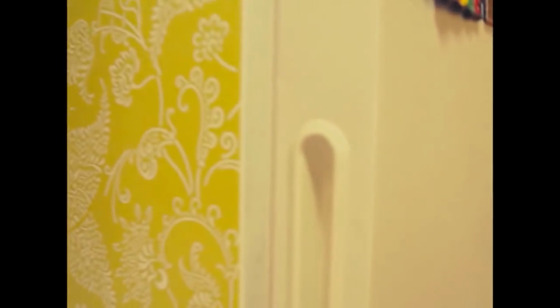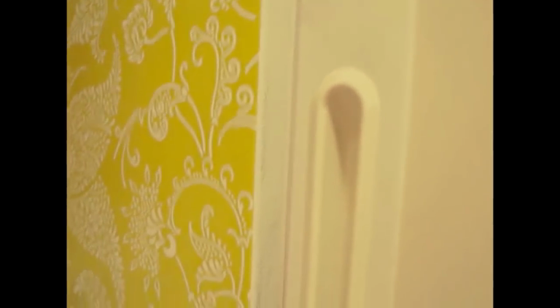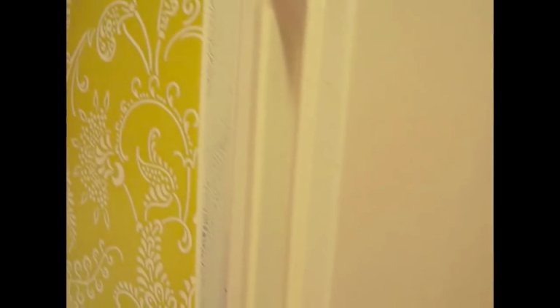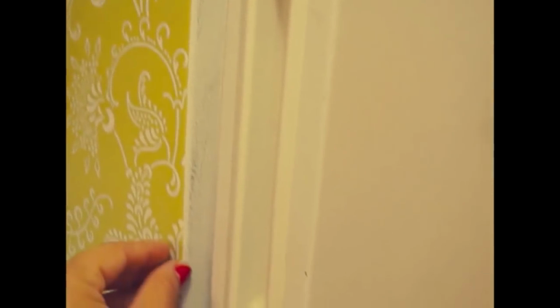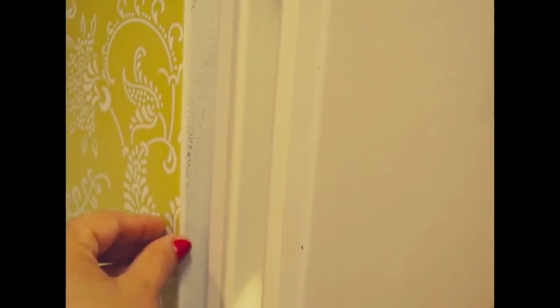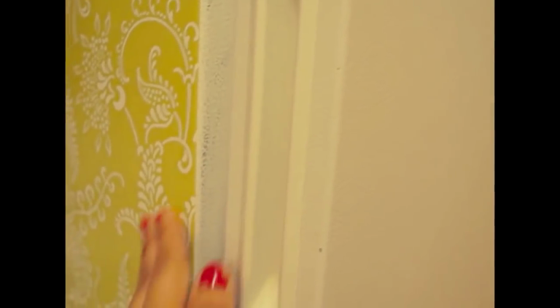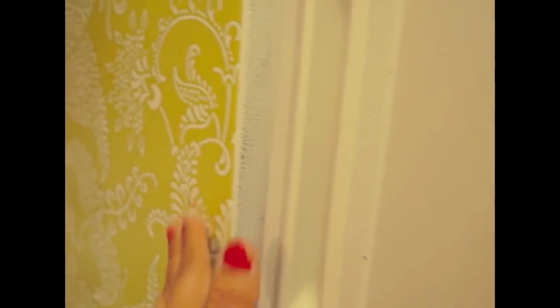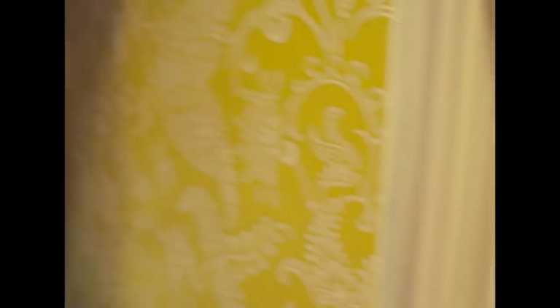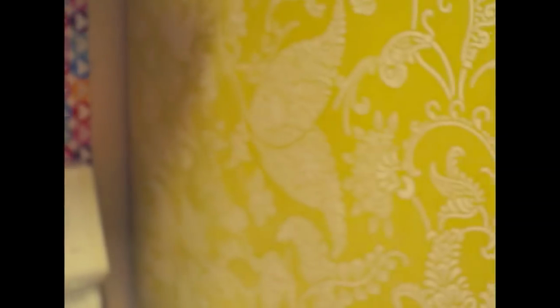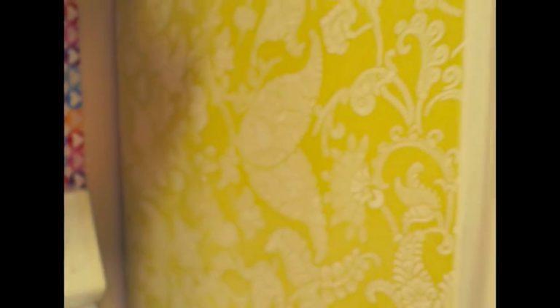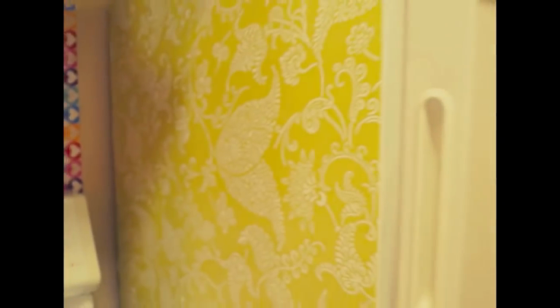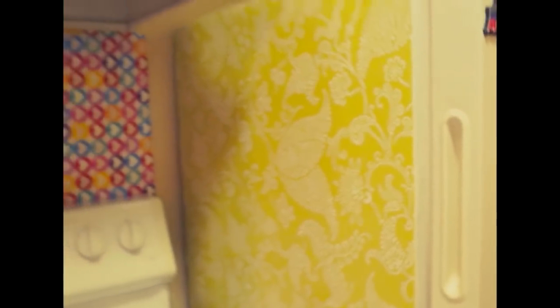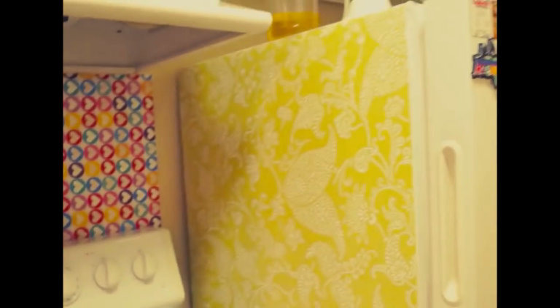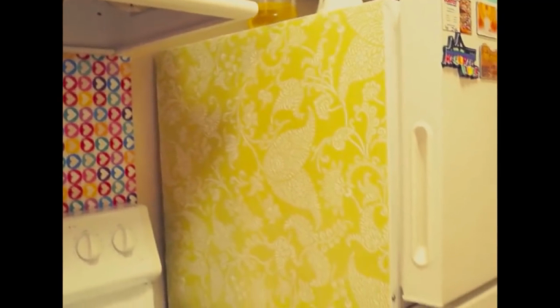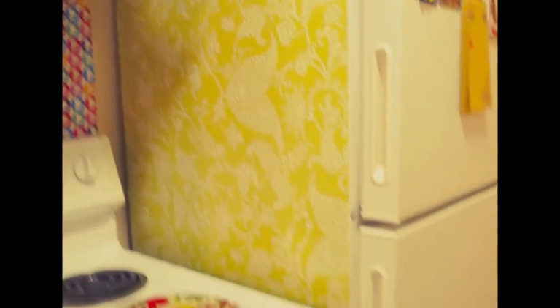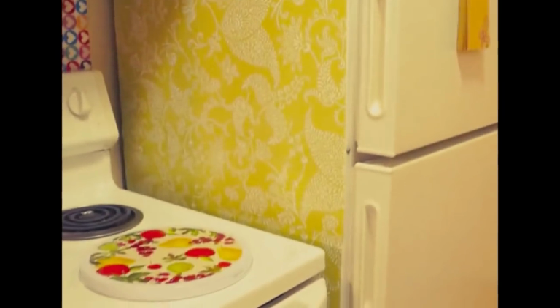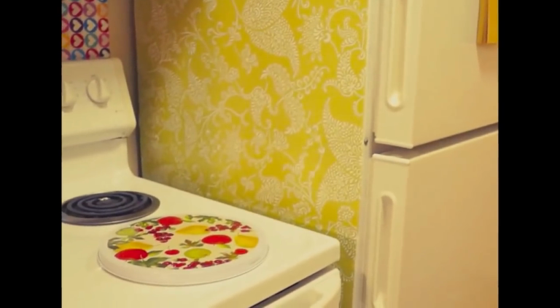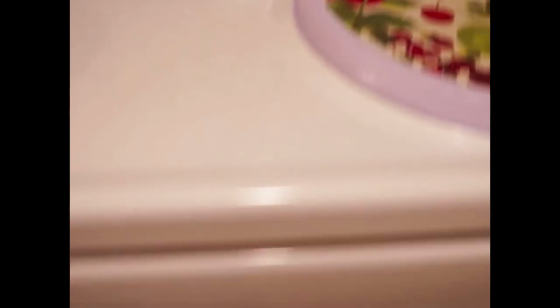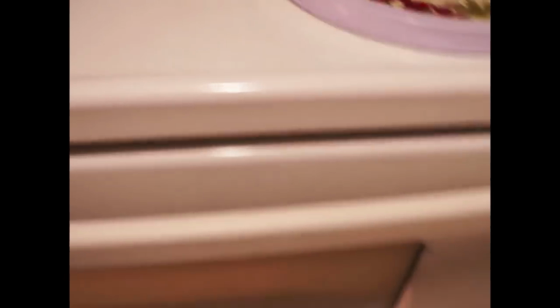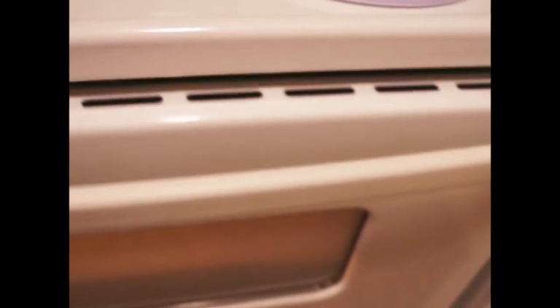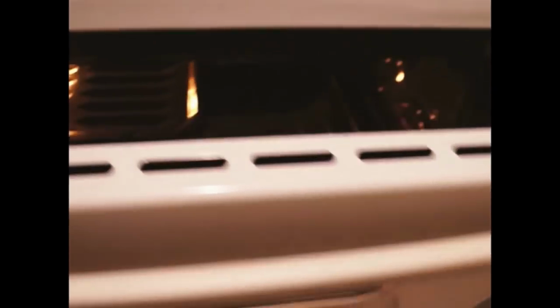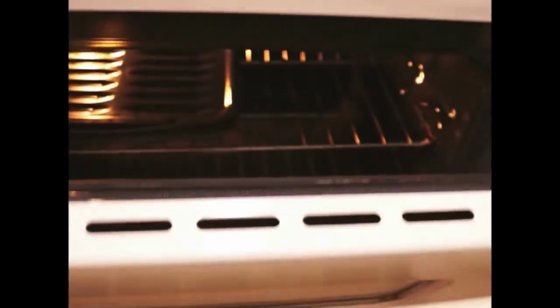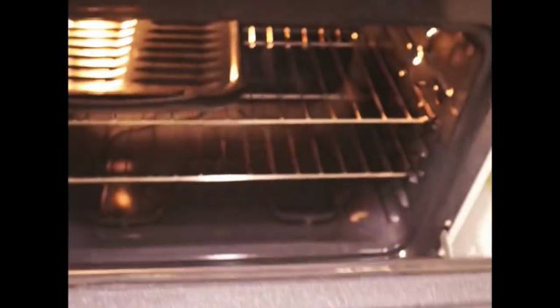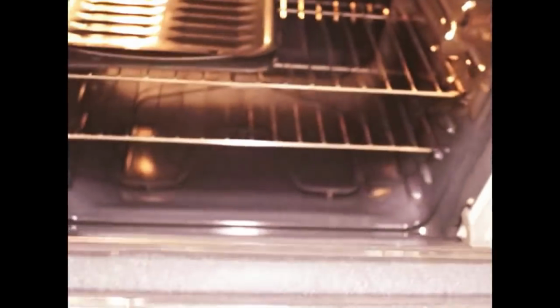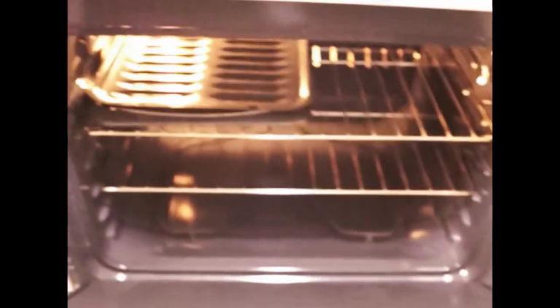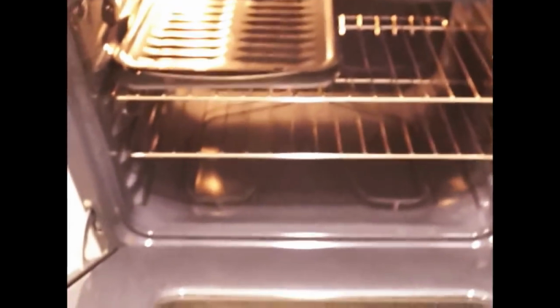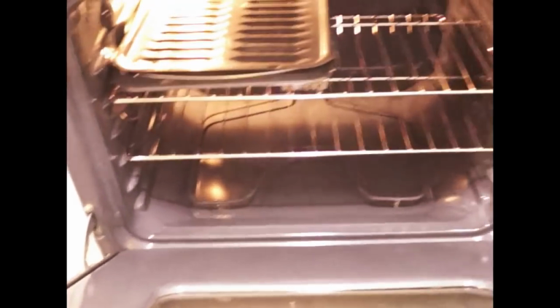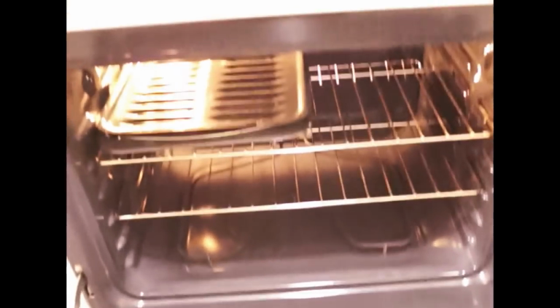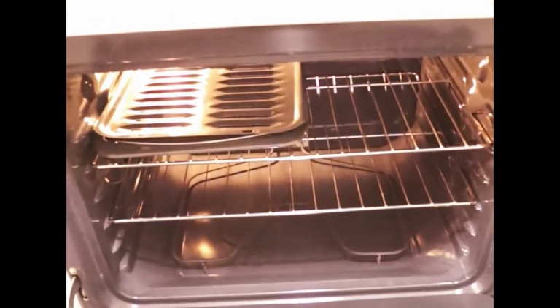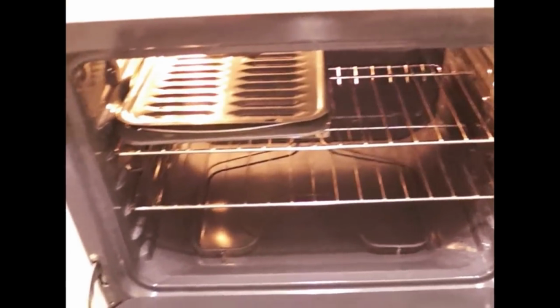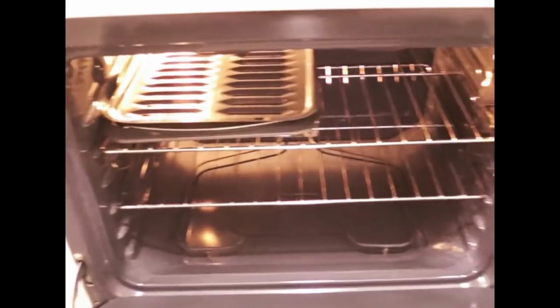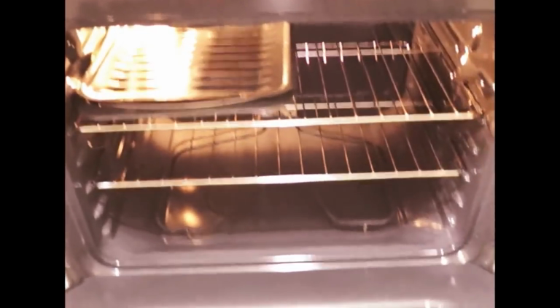This side of the fridge comes in direct contact with cooking, so I pasted this liner over here to prevent it from any spoilage and spillings. Coming on towards my oven — this is my oven from inside.